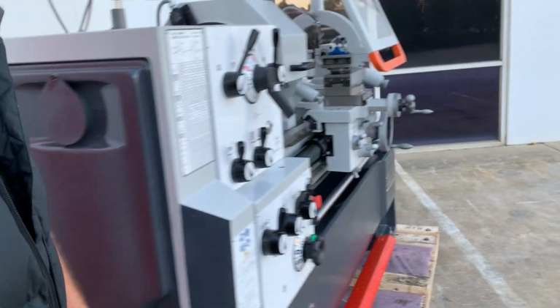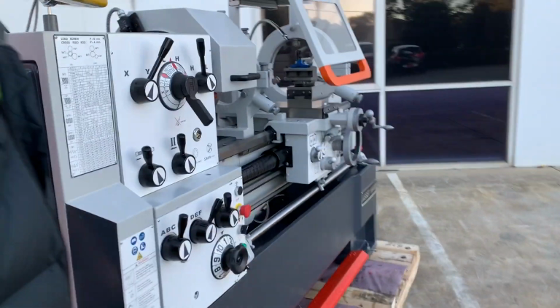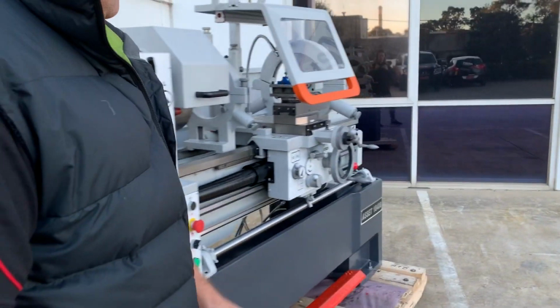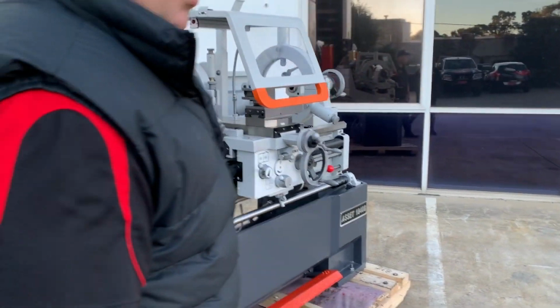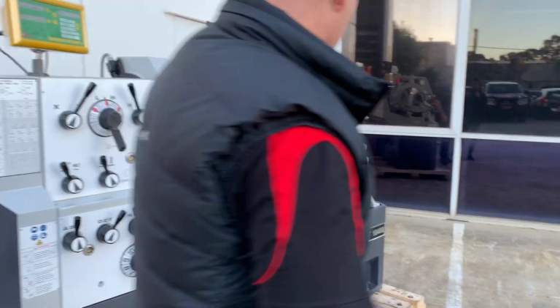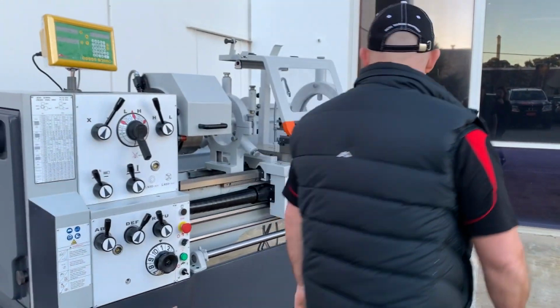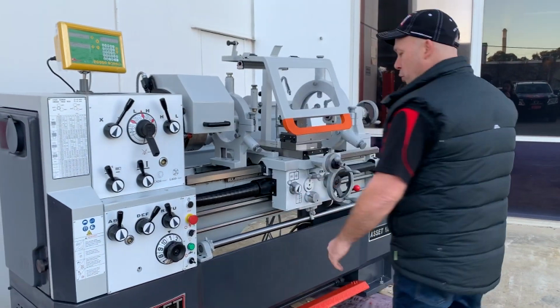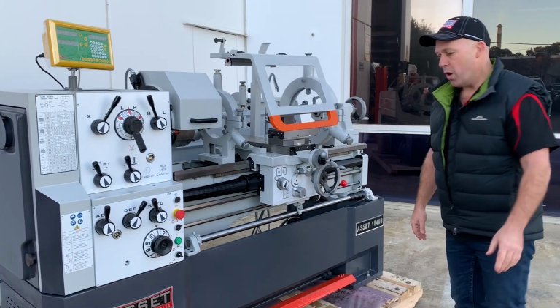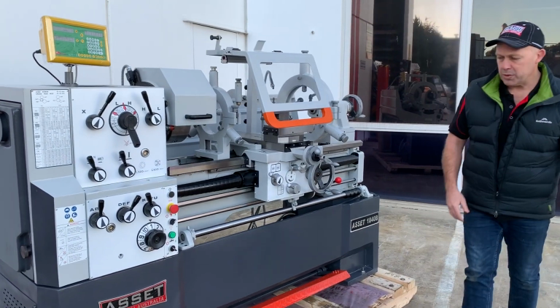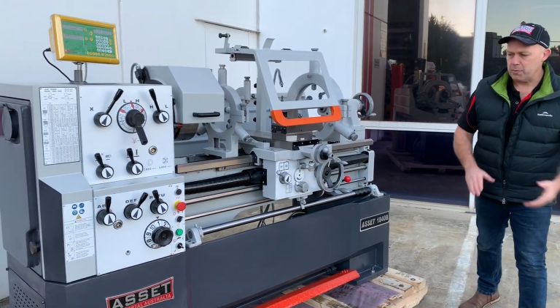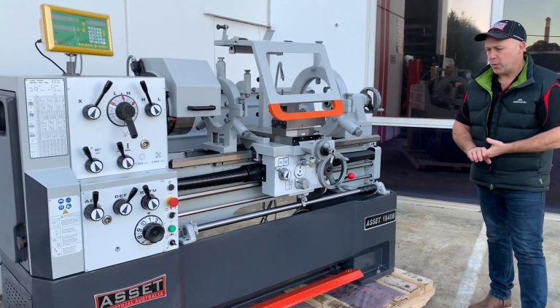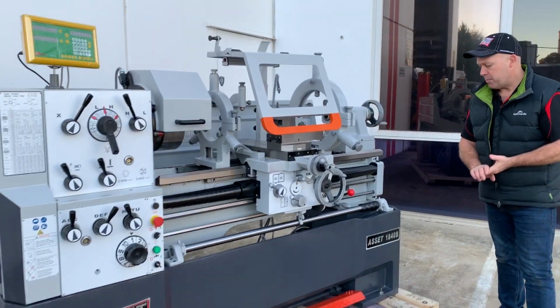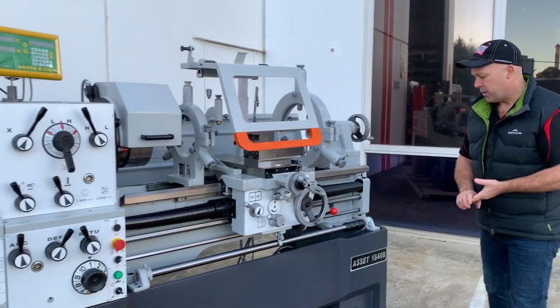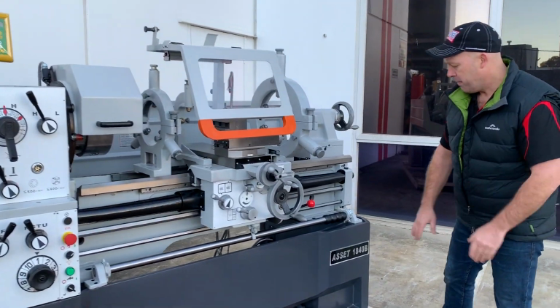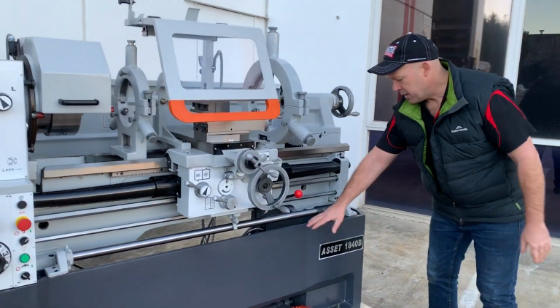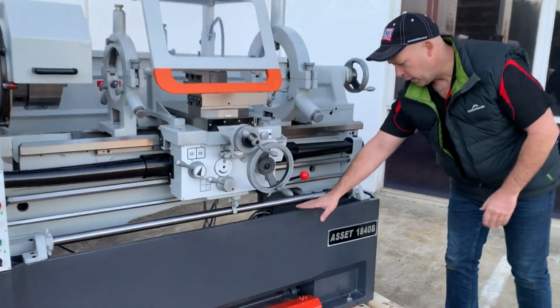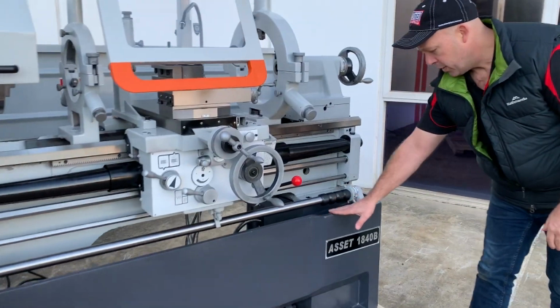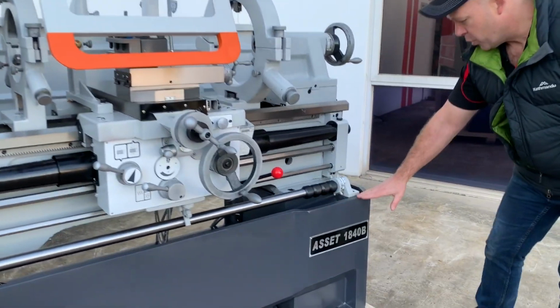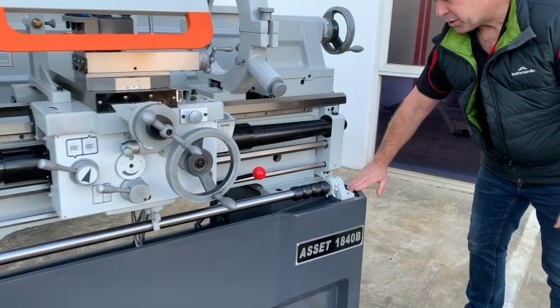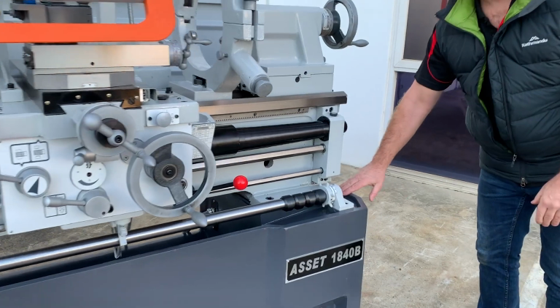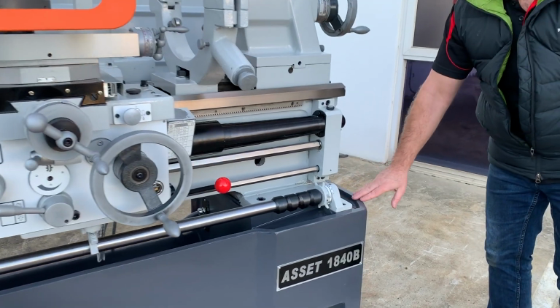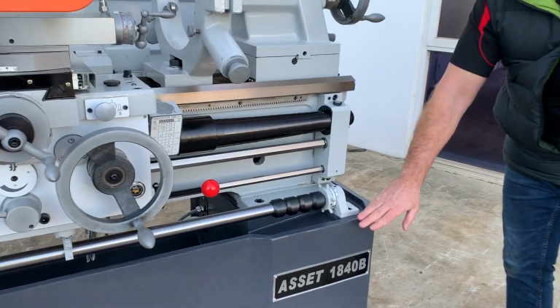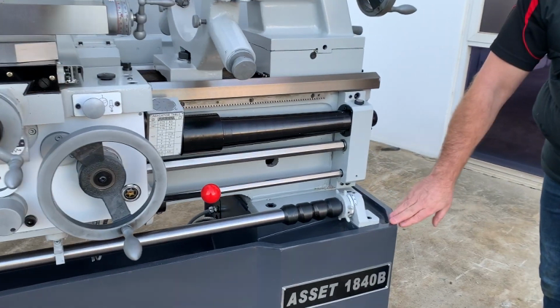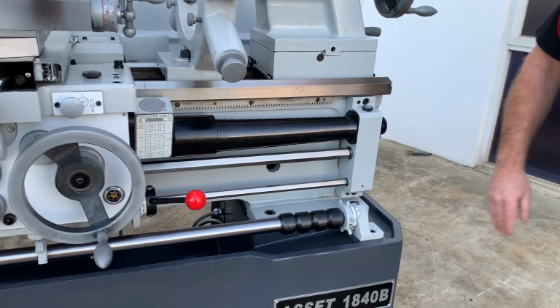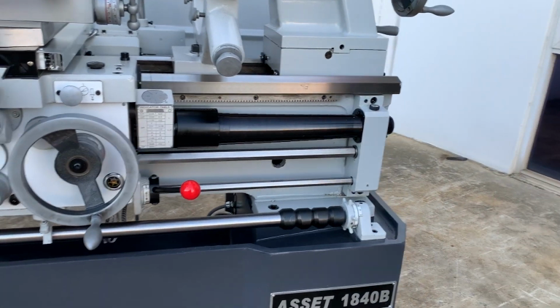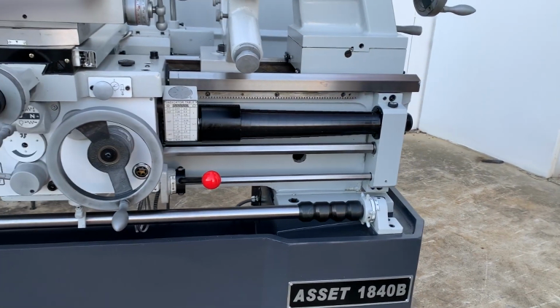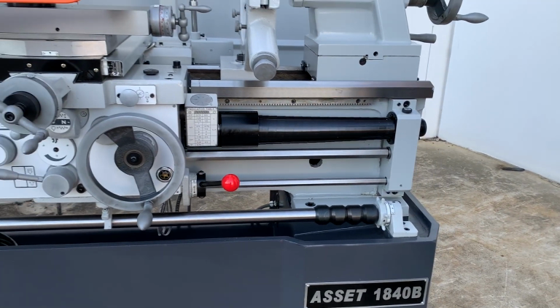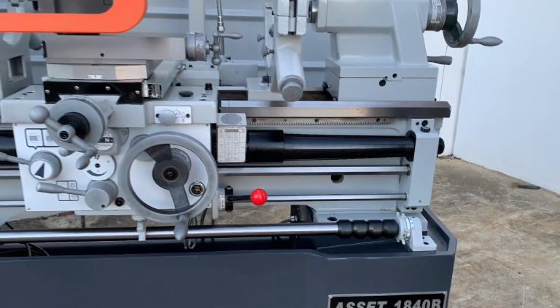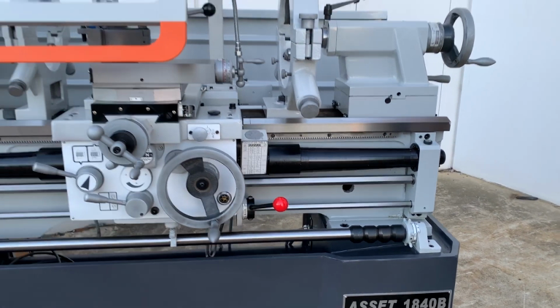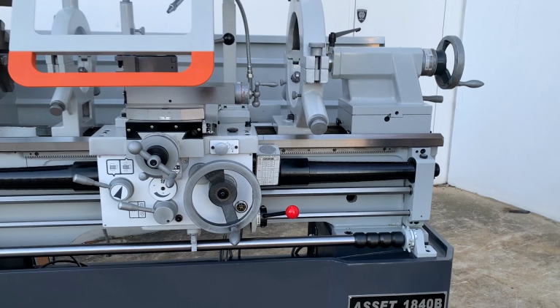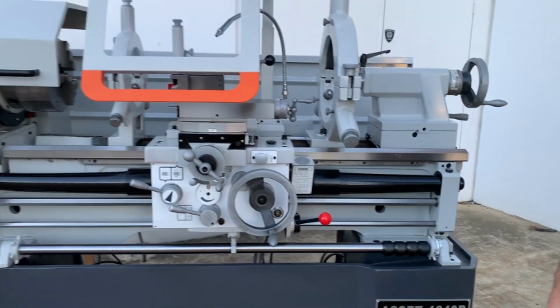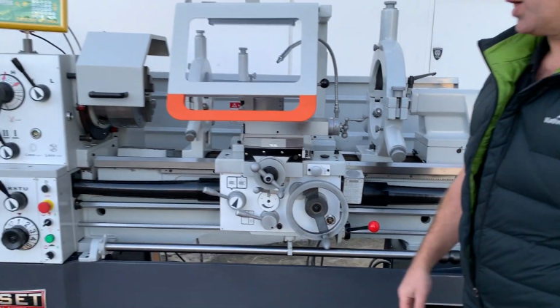Our 1840B is our new Euro model which has just been released to Asset Platten Machinery this year. It has a full length European style cast base, obviously offering rigidity, stability and precision in machining.